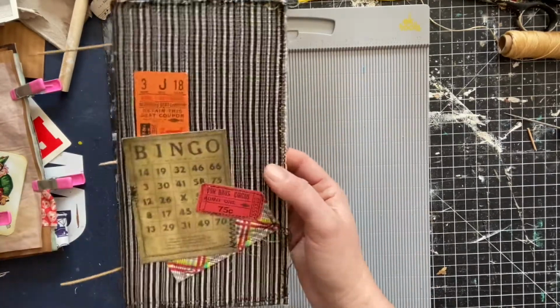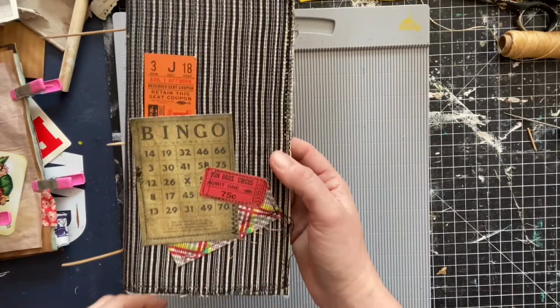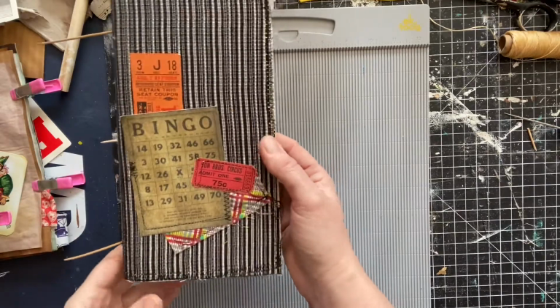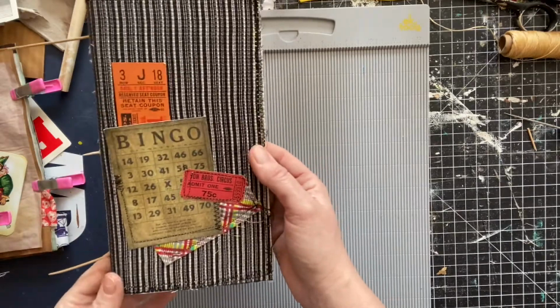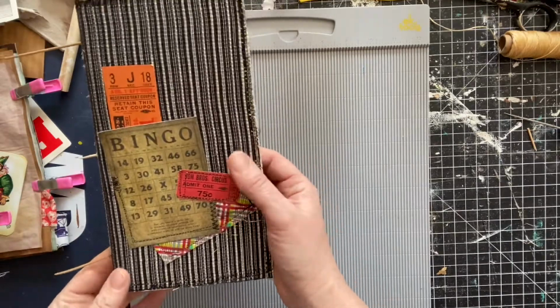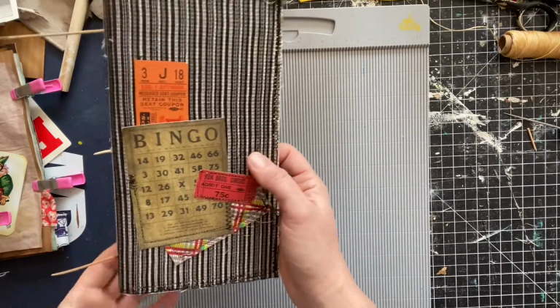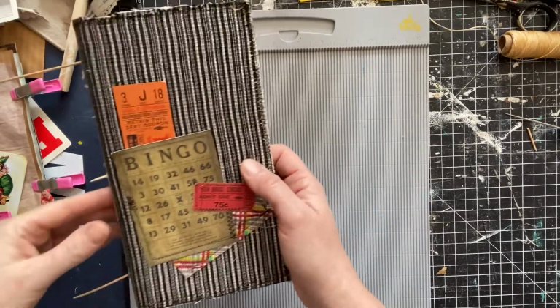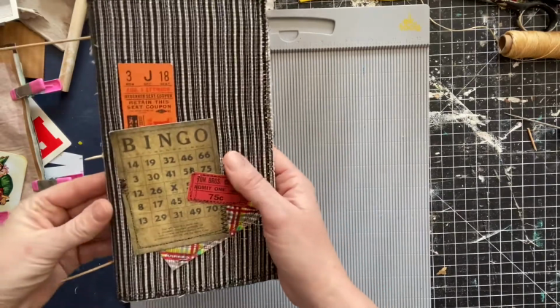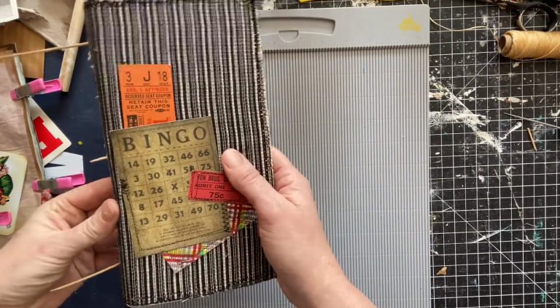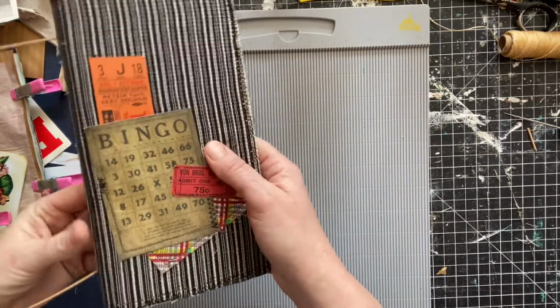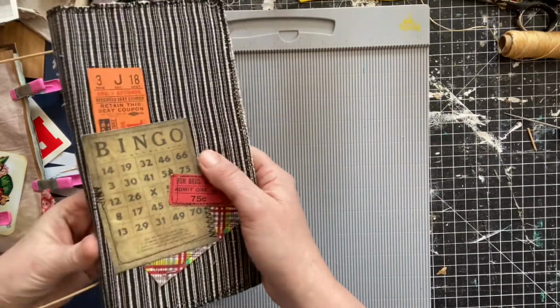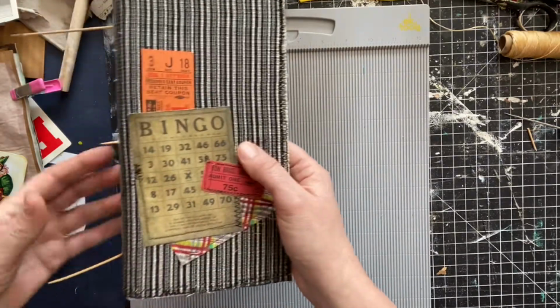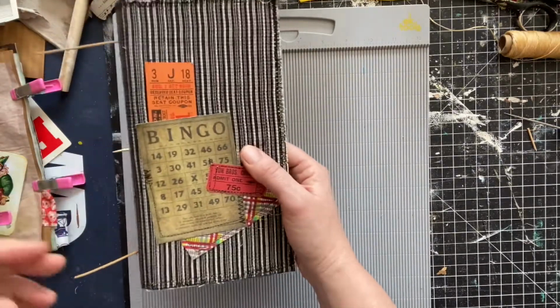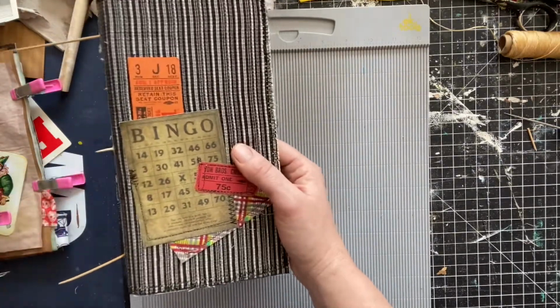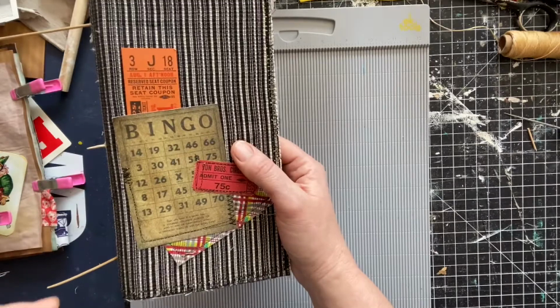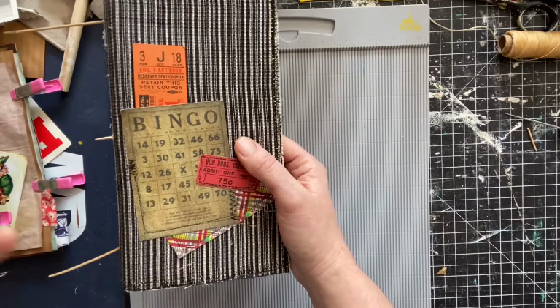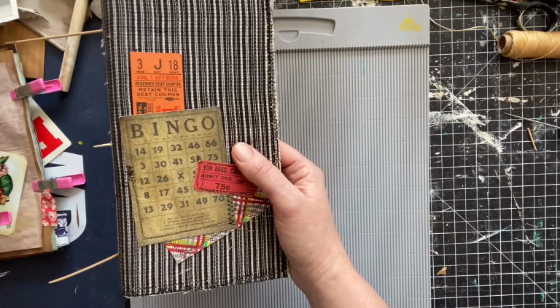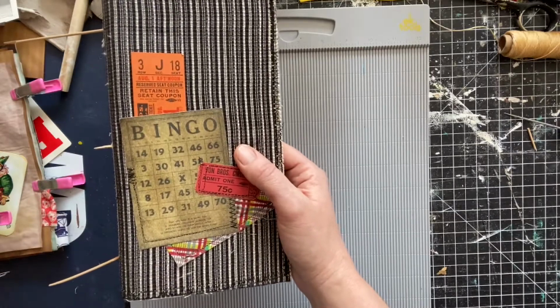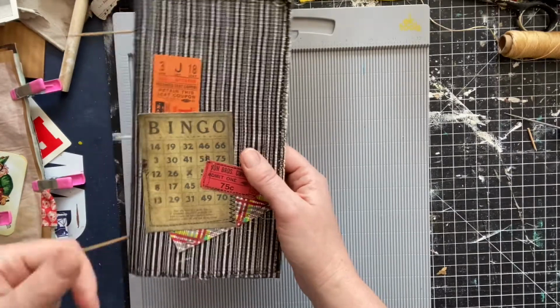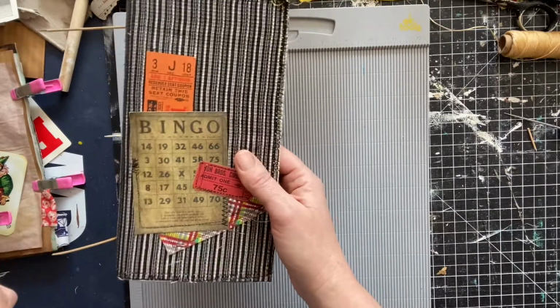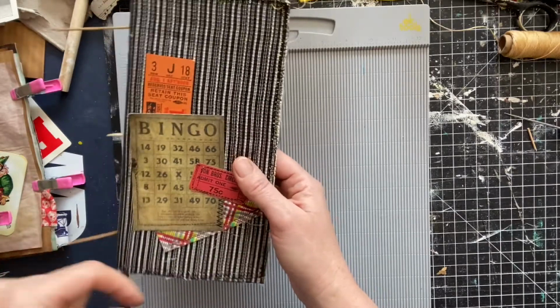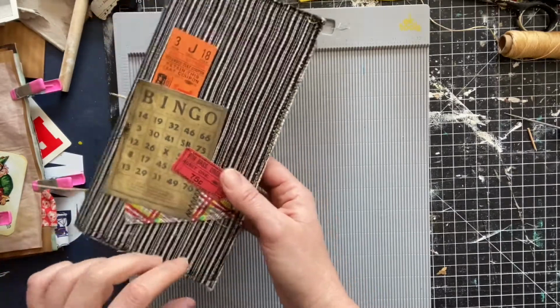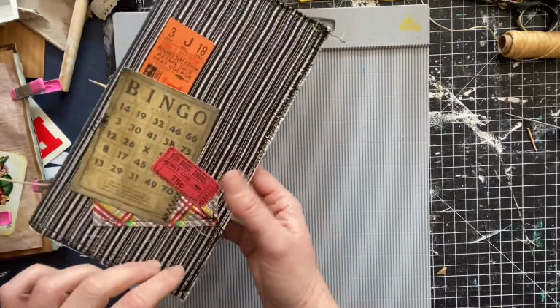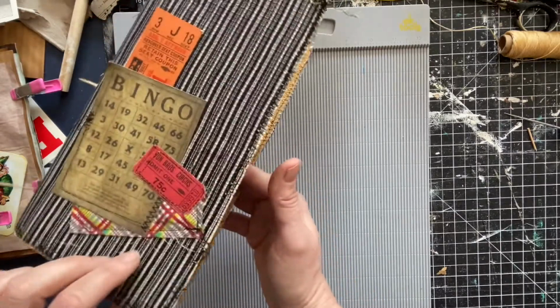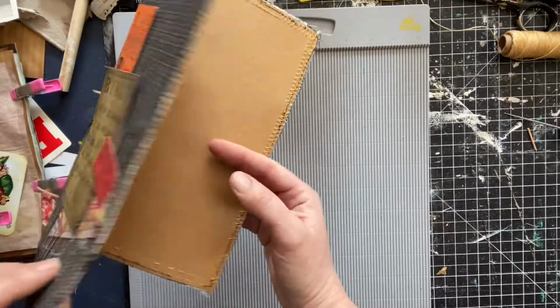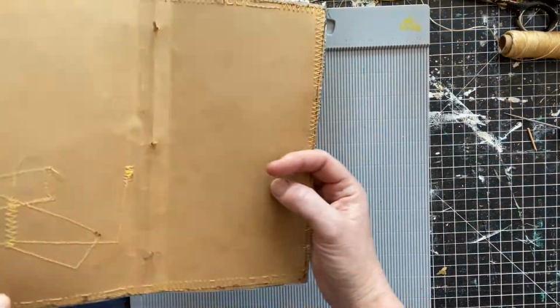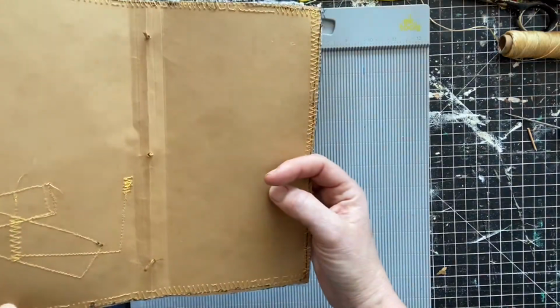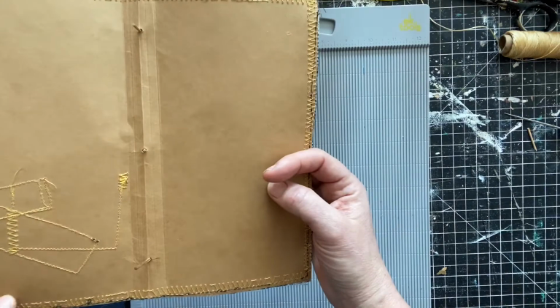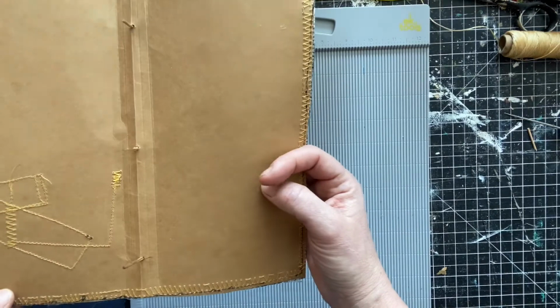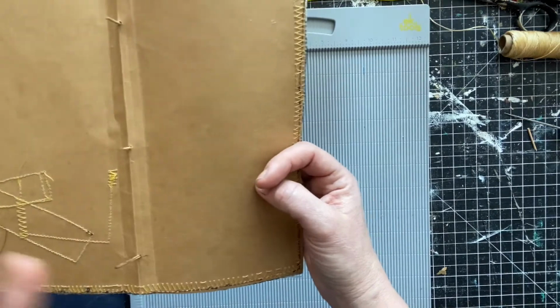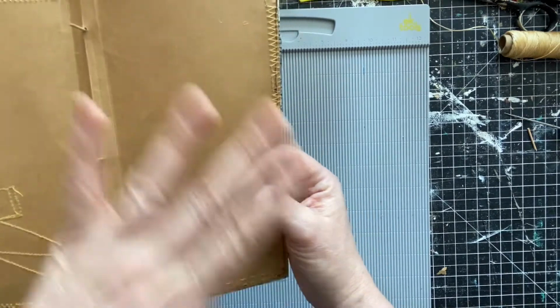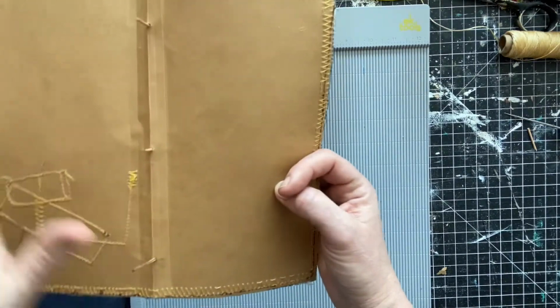When making it, I'm thinking: how would they make it? And the person that made this journal wouldn't know how to sew well and wouldn't know how to make neat stitches. It's like make-believe play — it's what I truly enjoy.